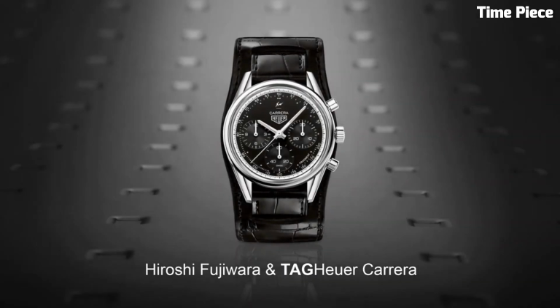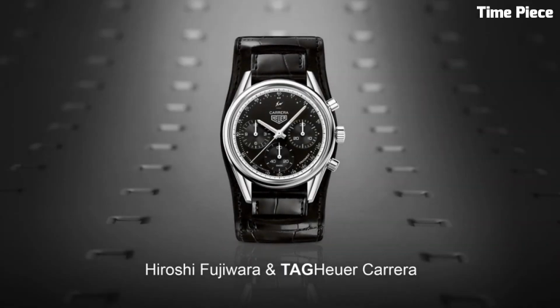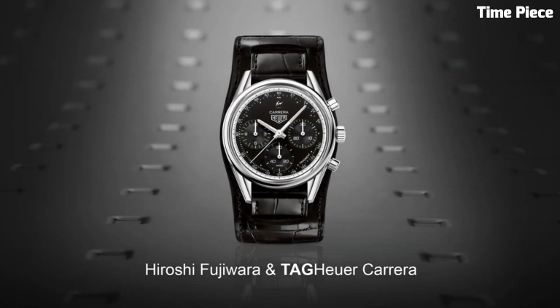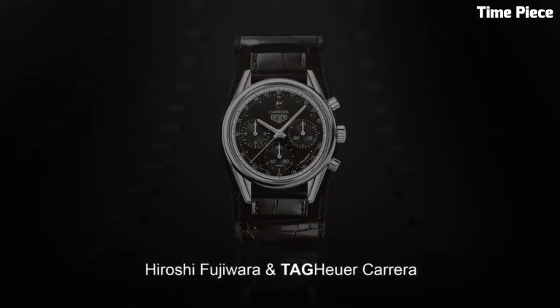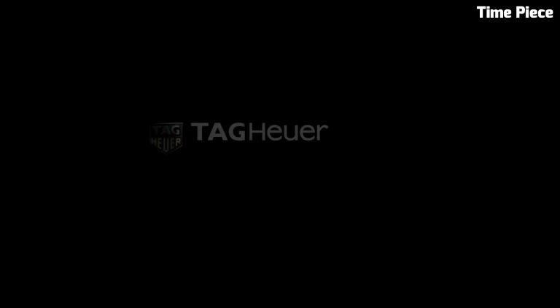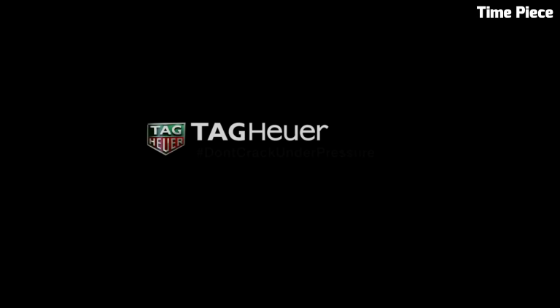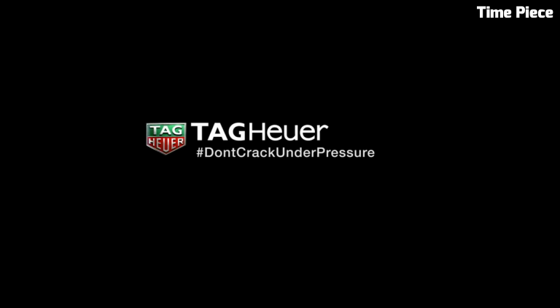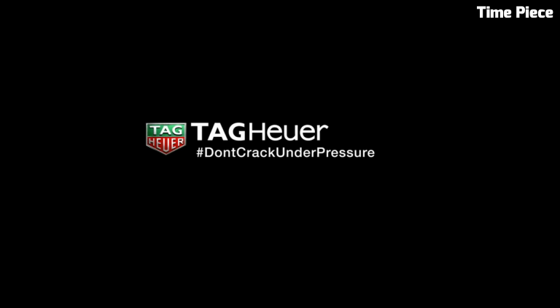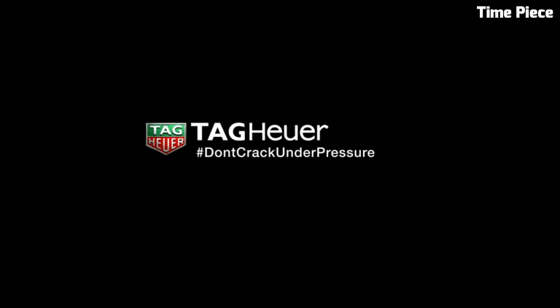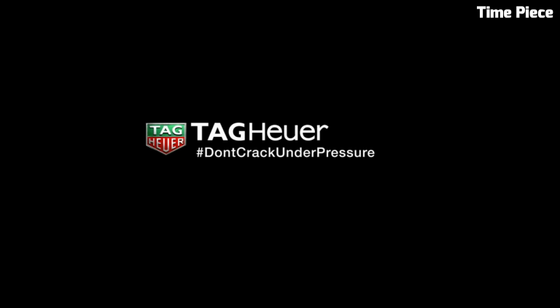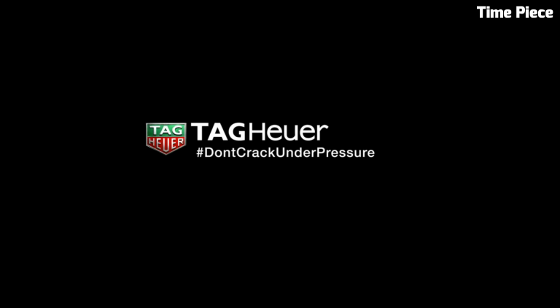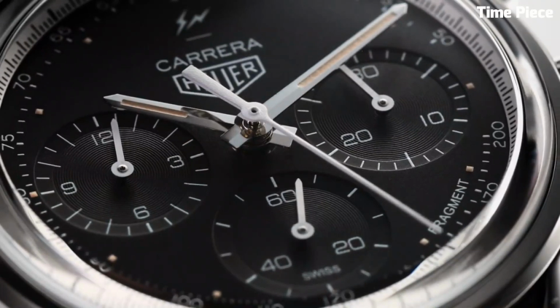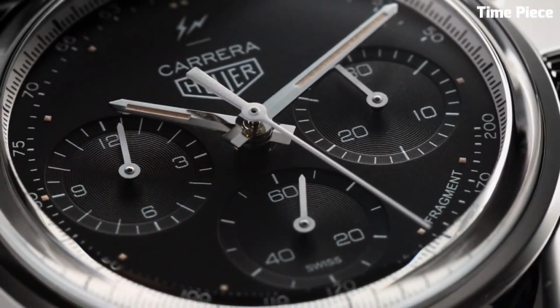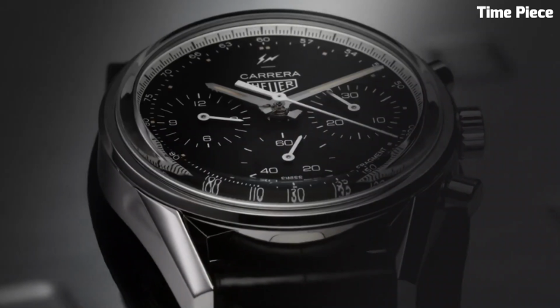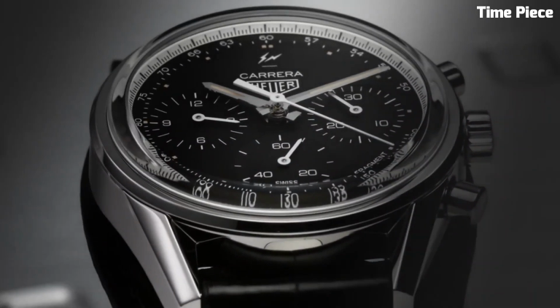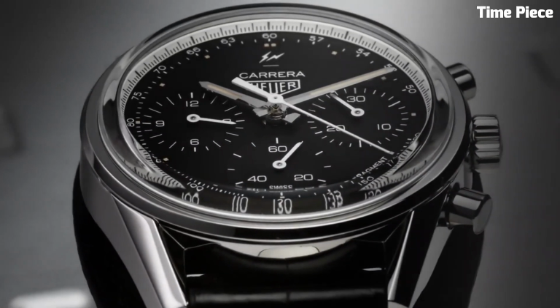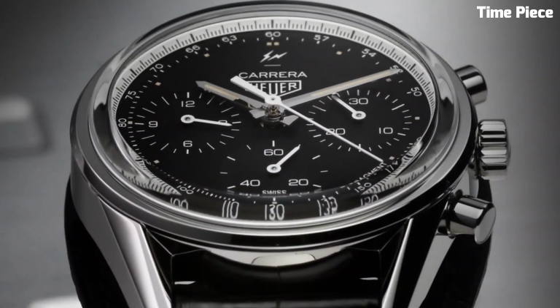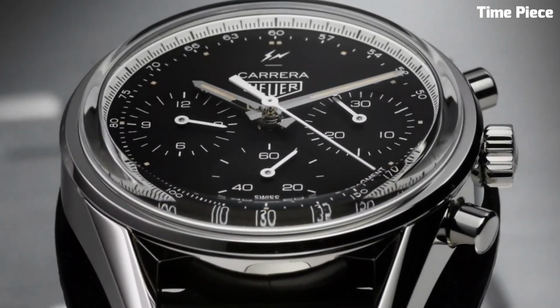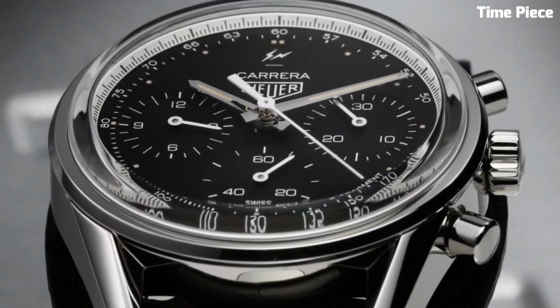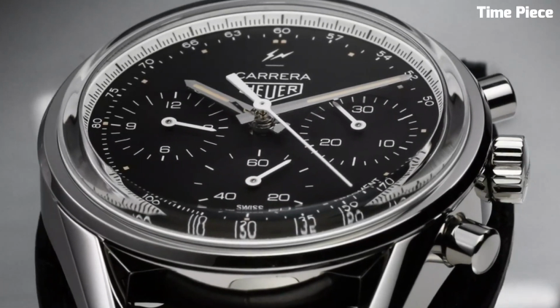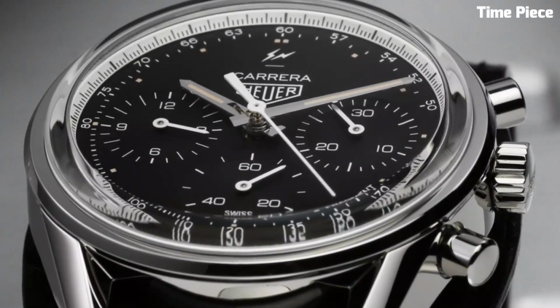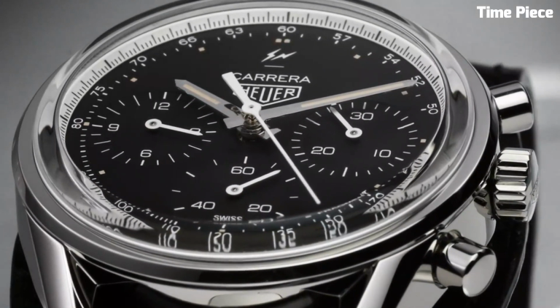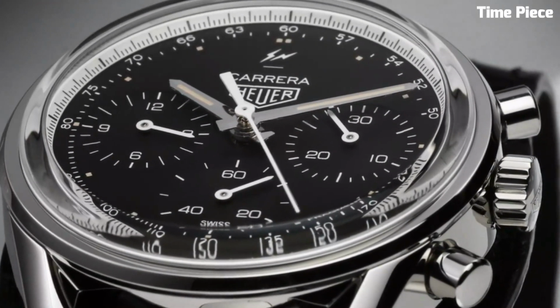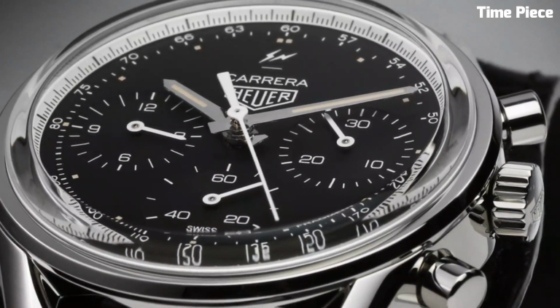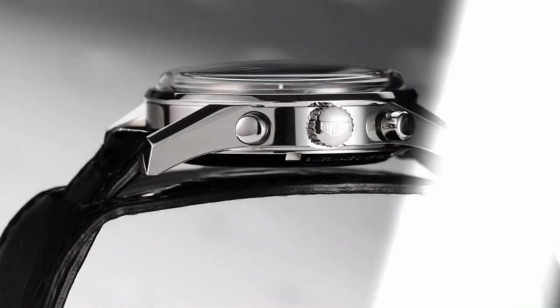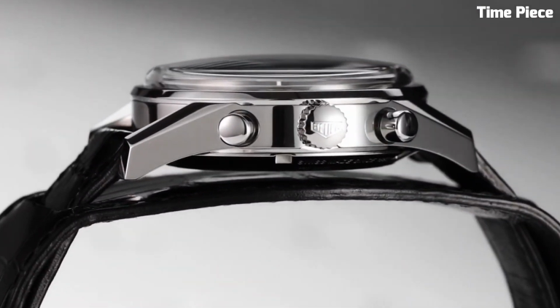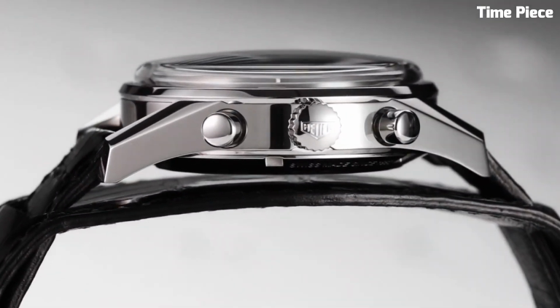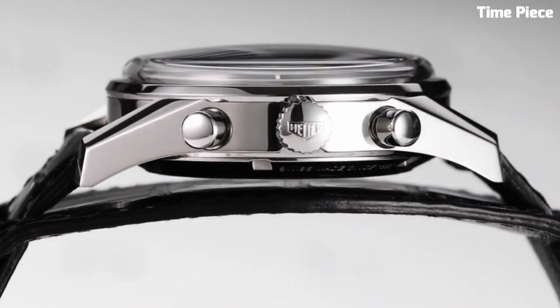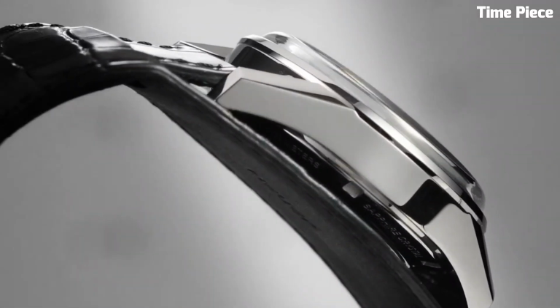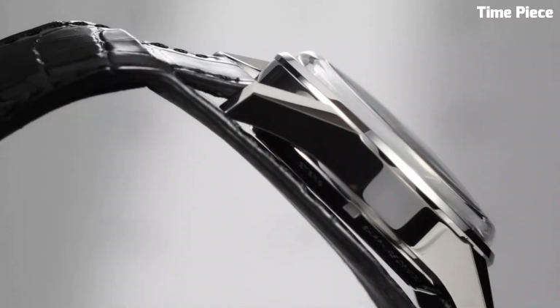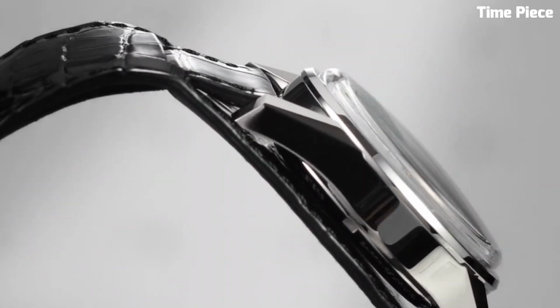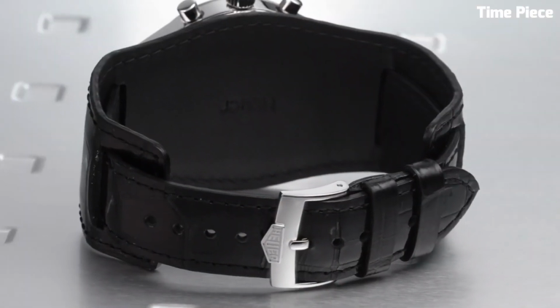The robust stainless steel case ensures durability, while the sapphire crystal protects the watch face from scratches. With its iconic Carrera legacy, this timepiece stands as a testament to TAG Heuer's commitment to precision, performance, and elegance, appealing to discerning individuals who seek the pinnacle of horological craftsmanship.